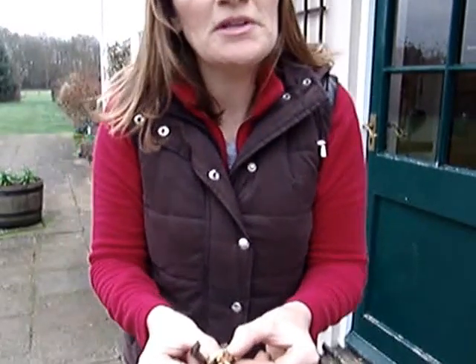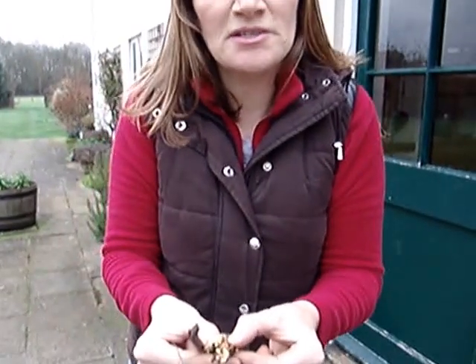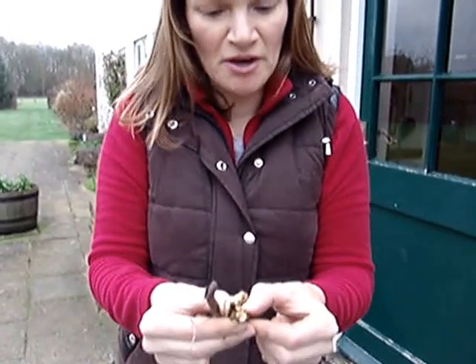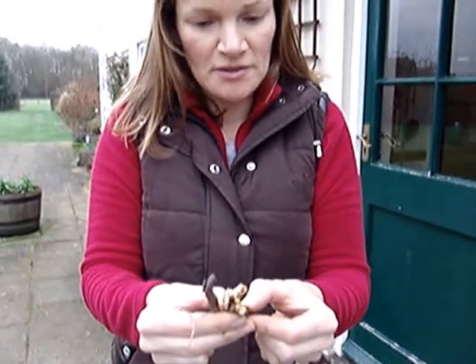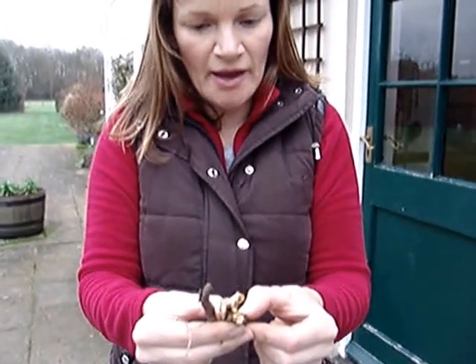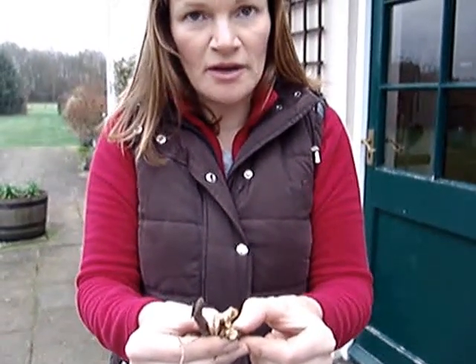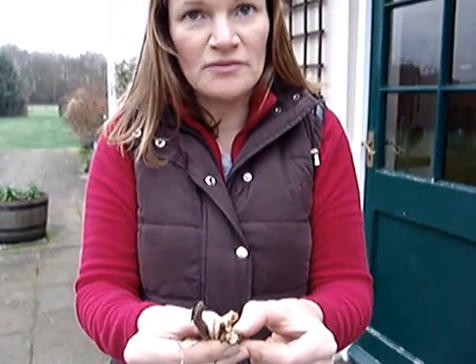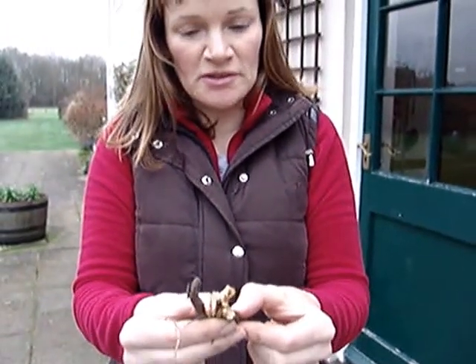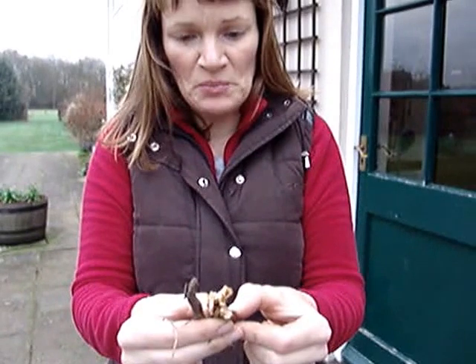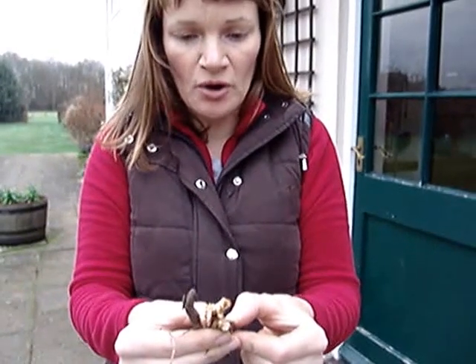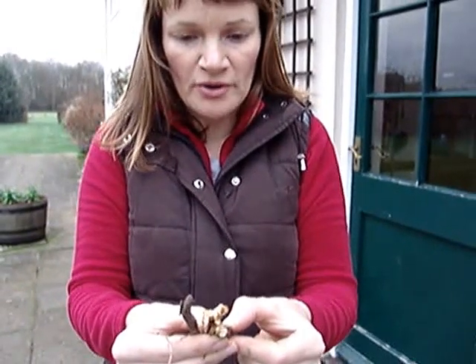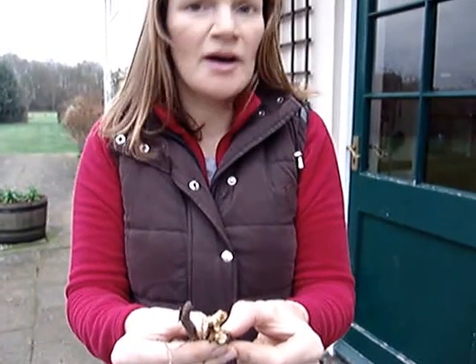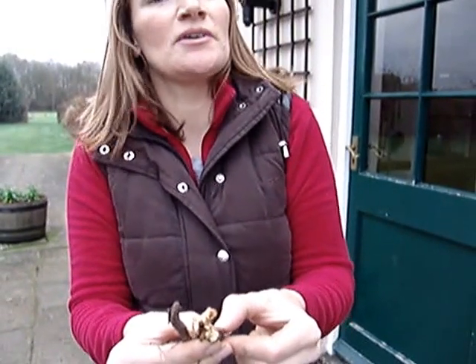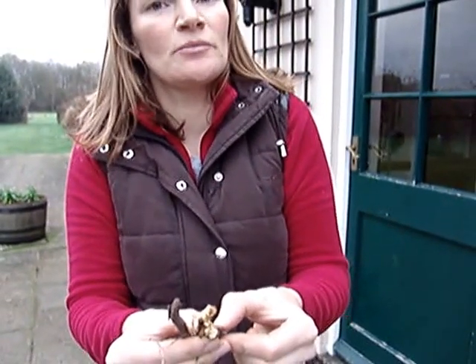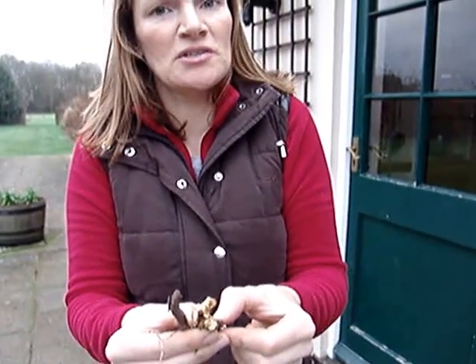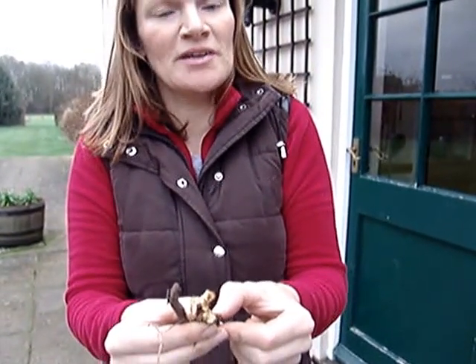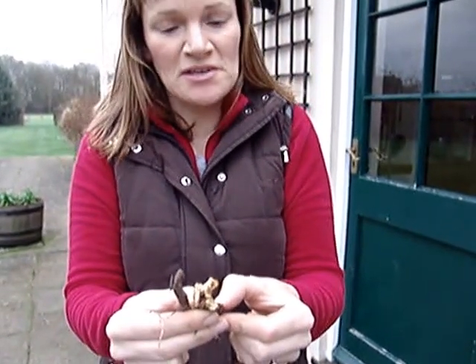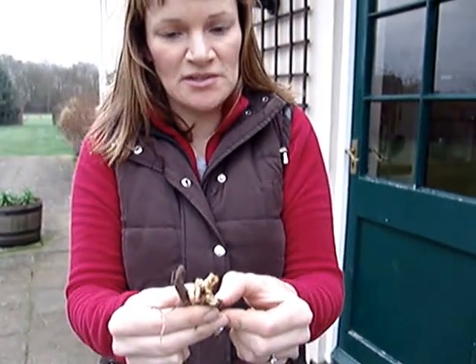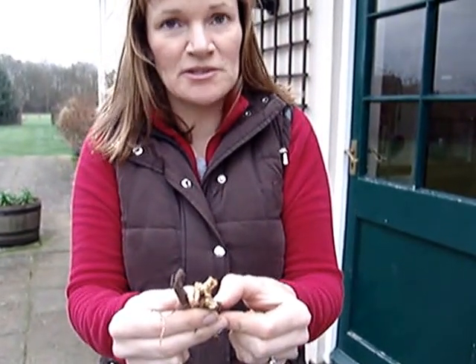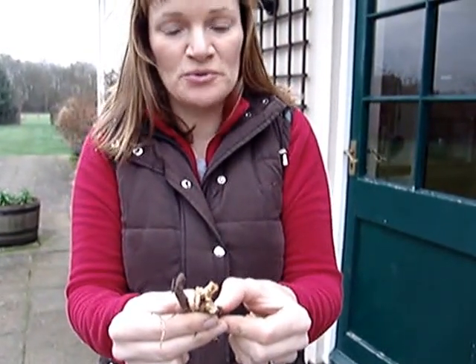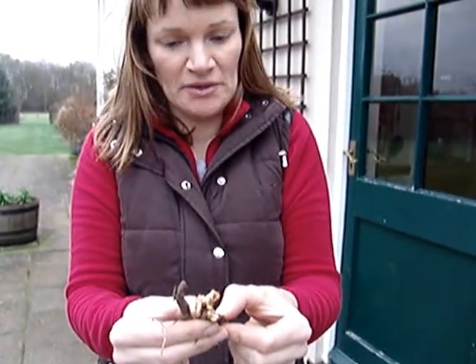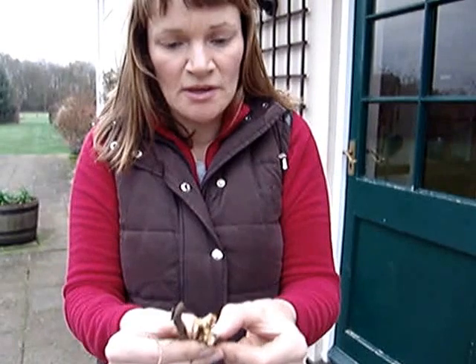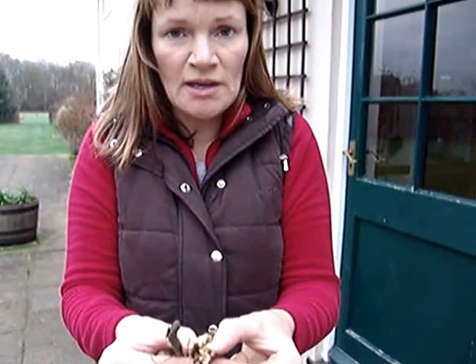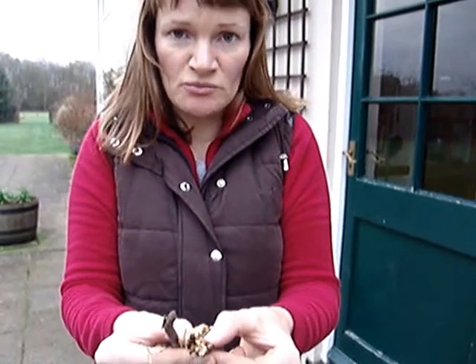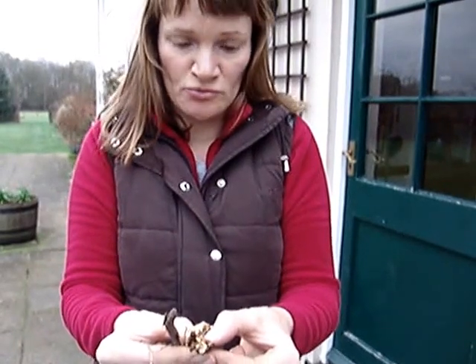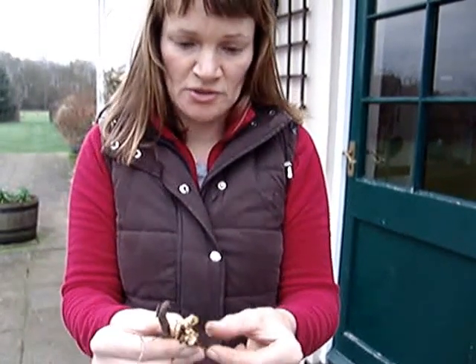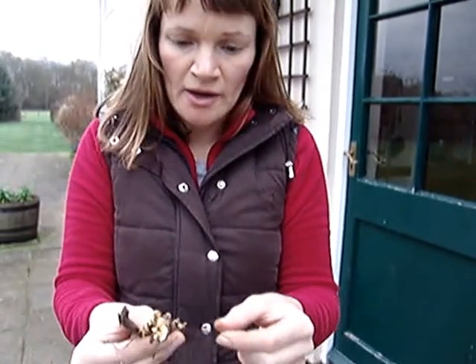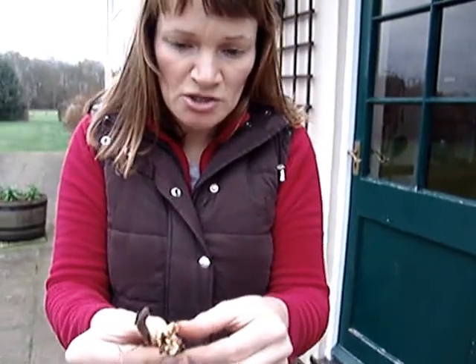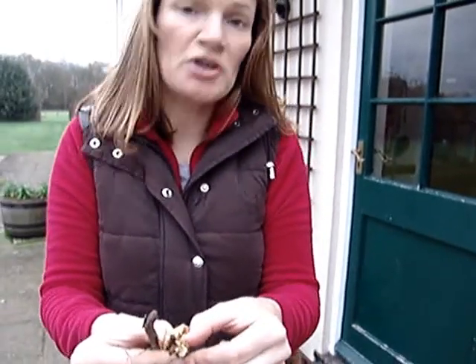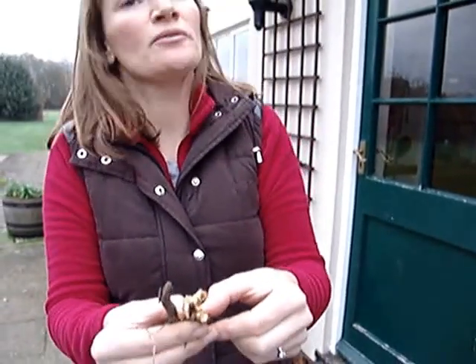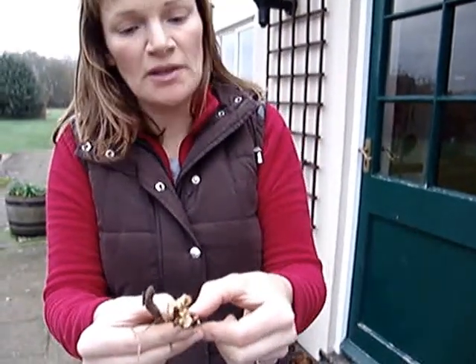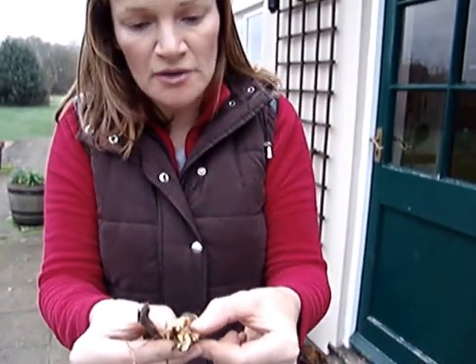I'm in a customer's garden and I've just found an example of honey fungus, which is quite a devastating disease that attacks a lot of woody plants. Here it's on a rose root and I can show you what you'd look for in the garden.